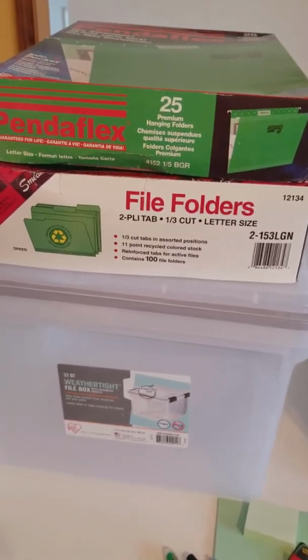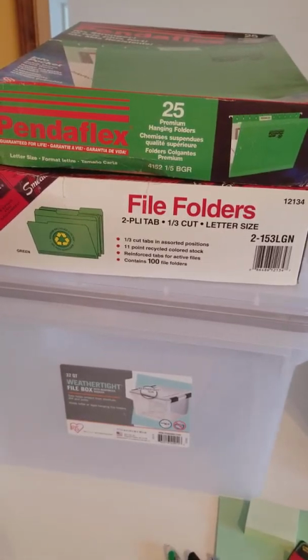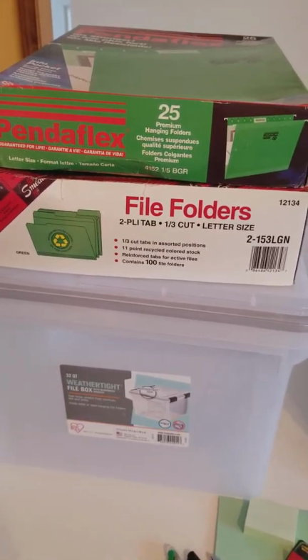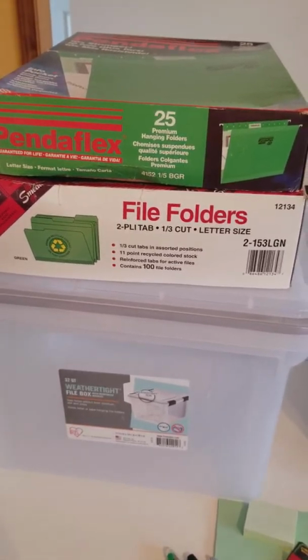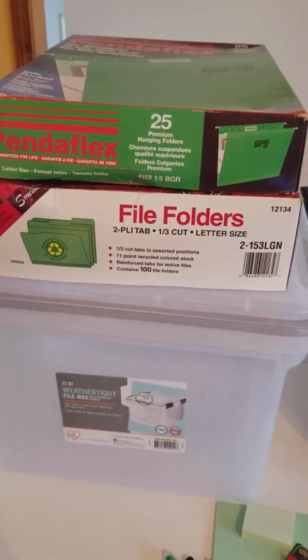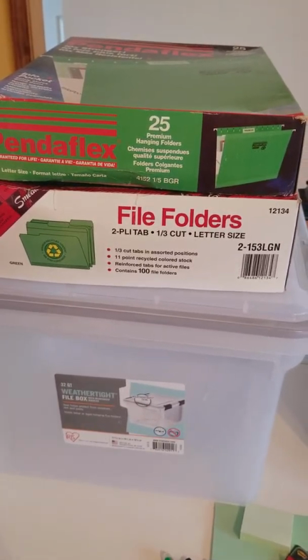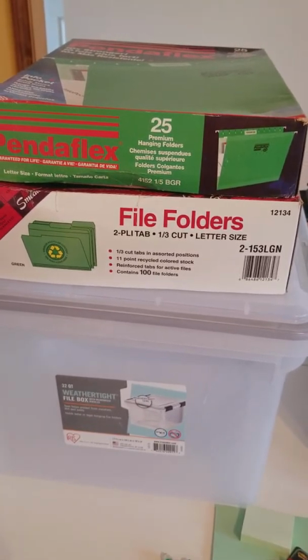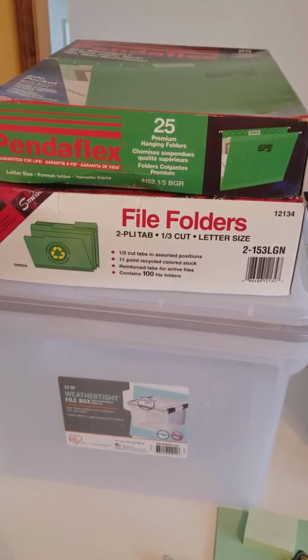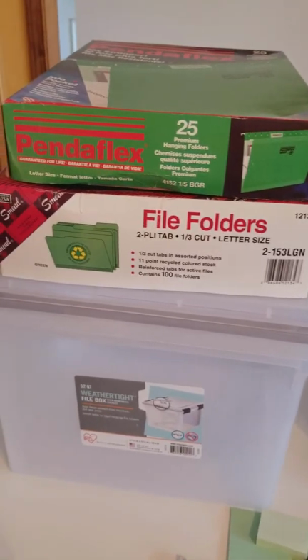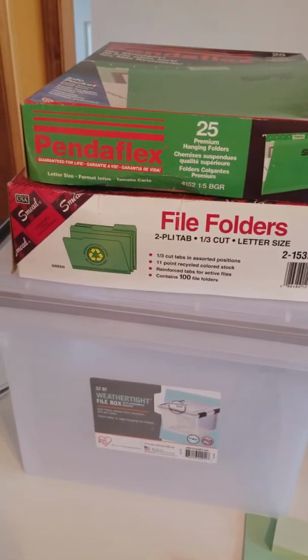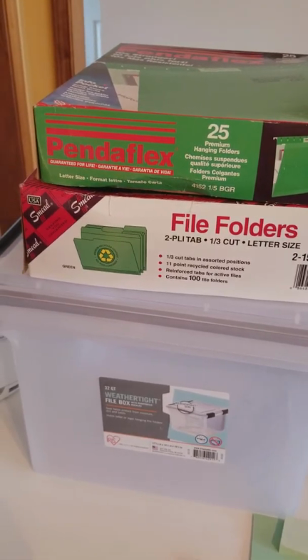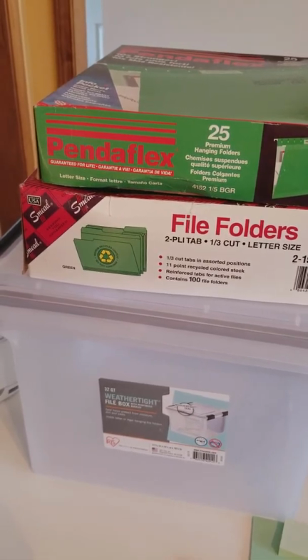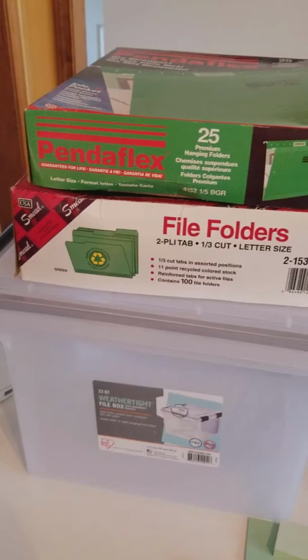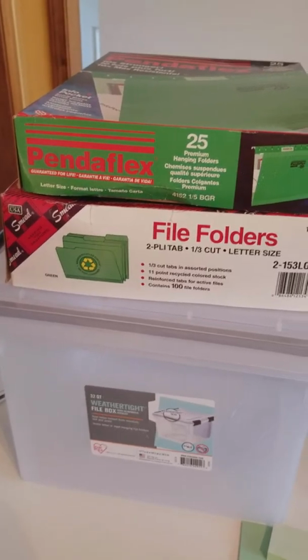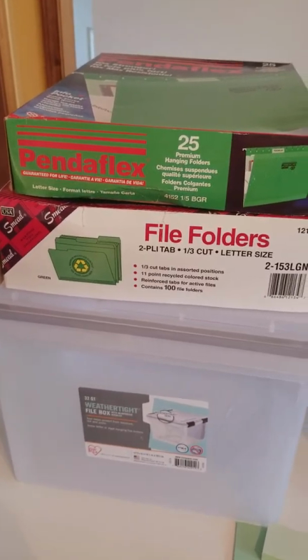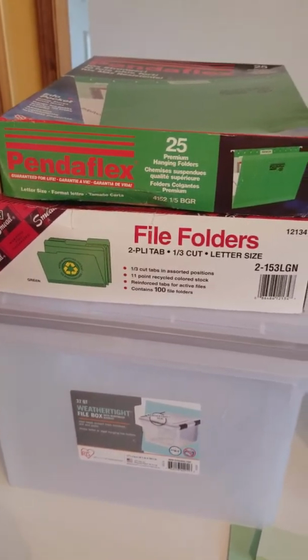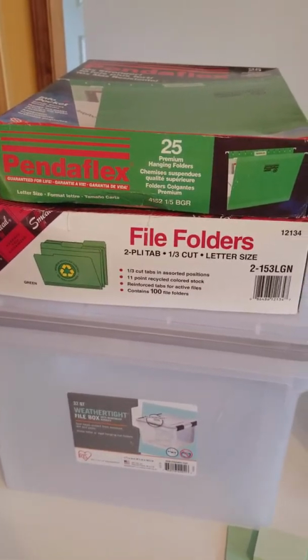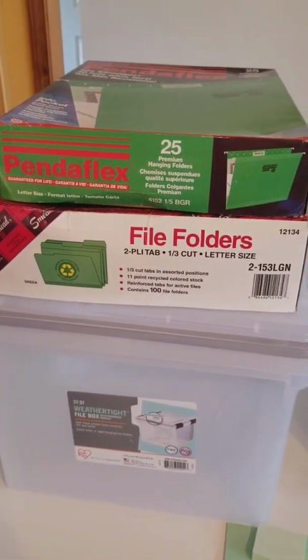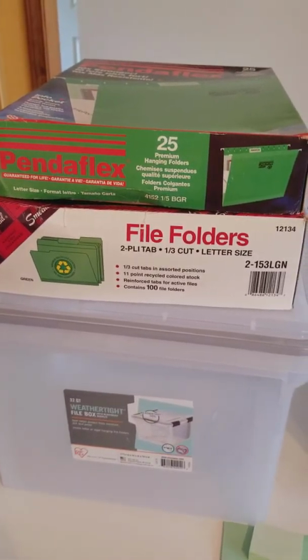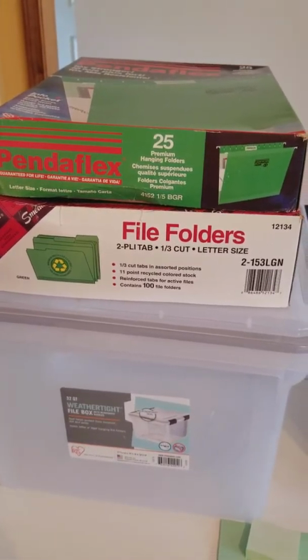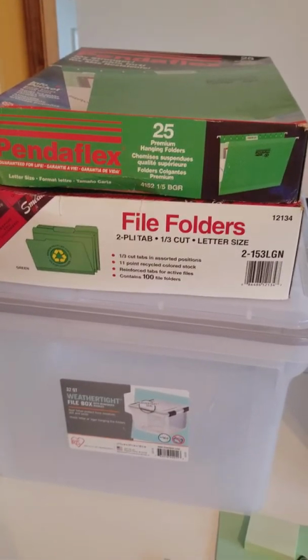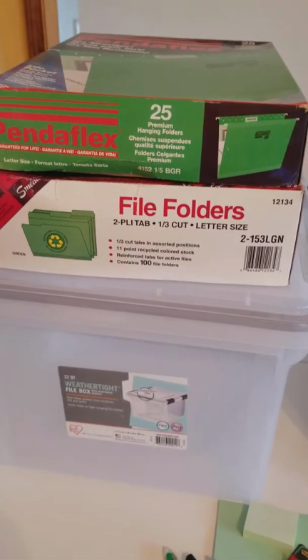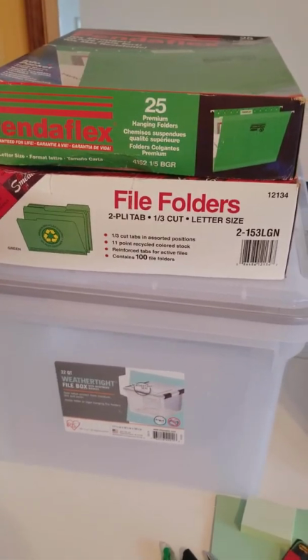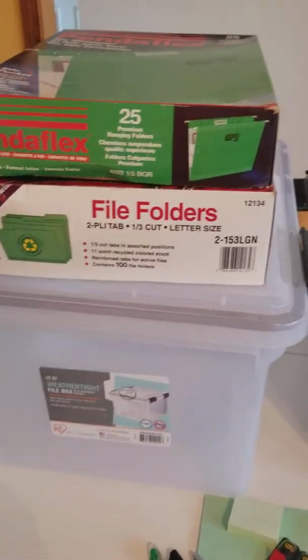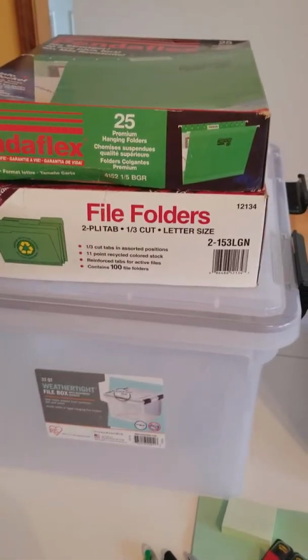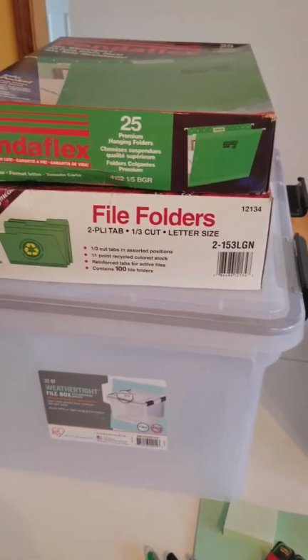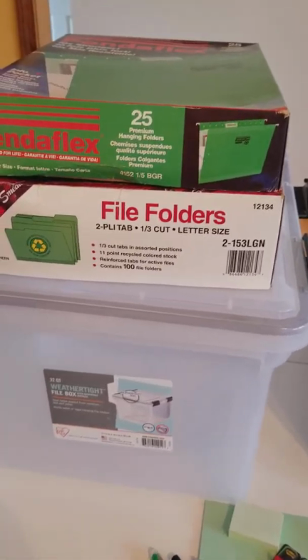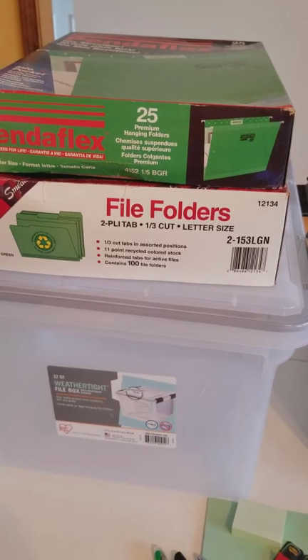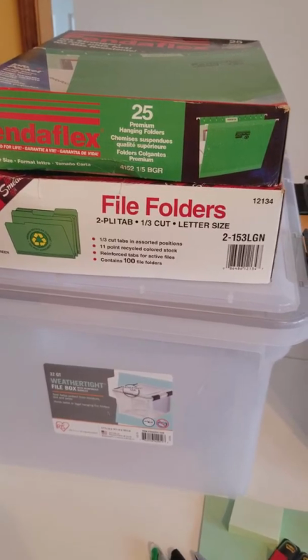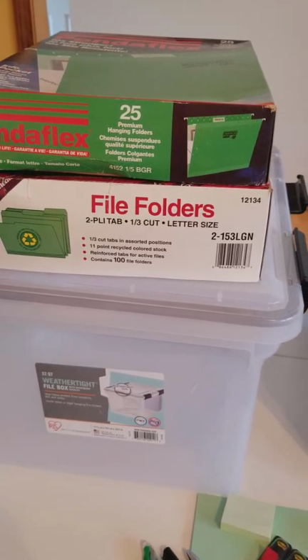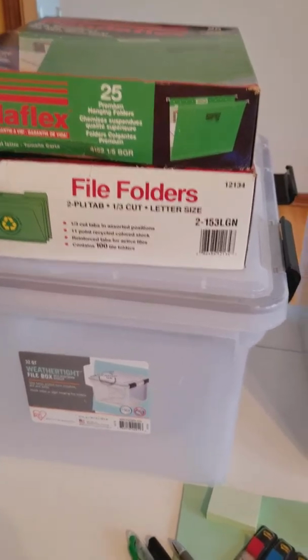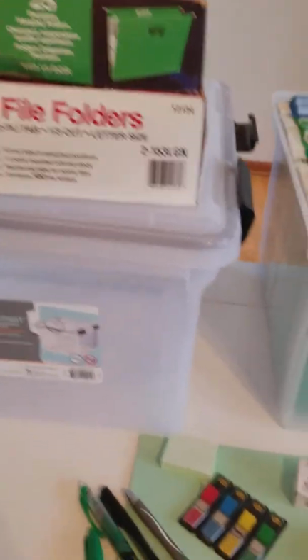File folders — same thing, sometimes they'll change. I use Smead; I can get them in bulk and easily order them. So that's what I use for my folders and my hanging file folders.